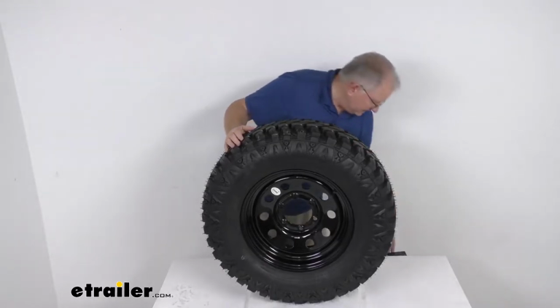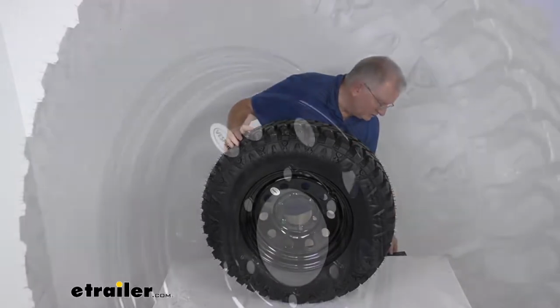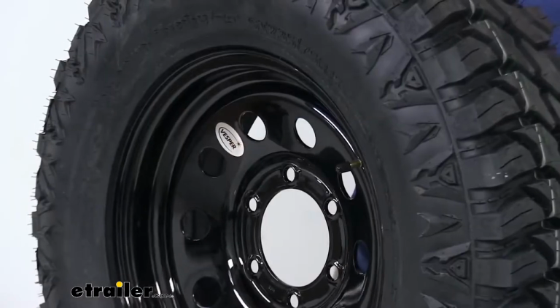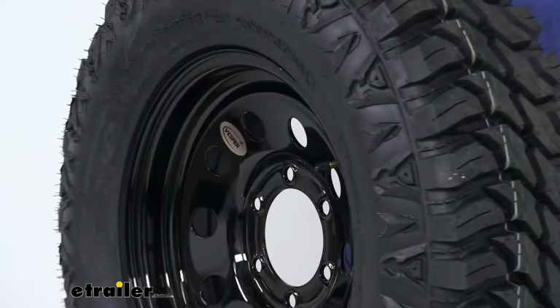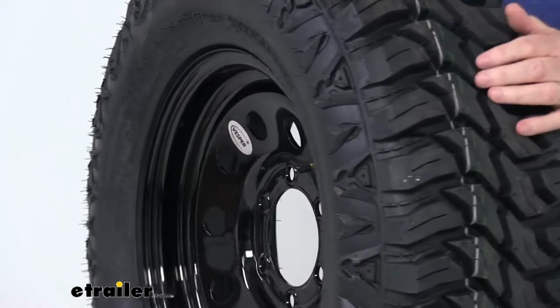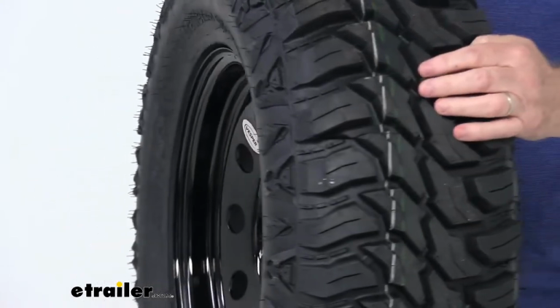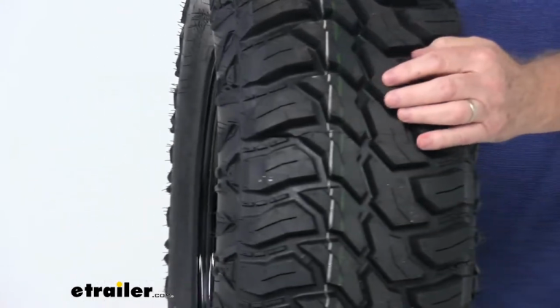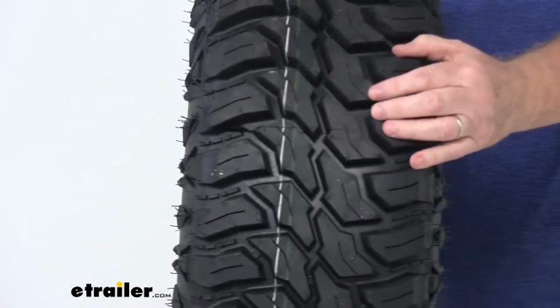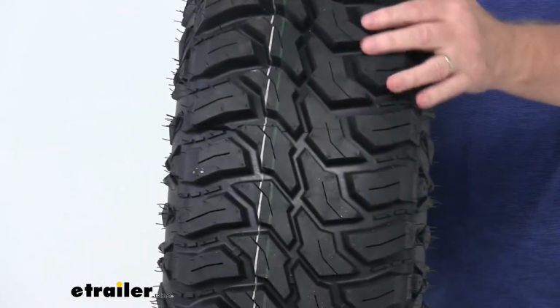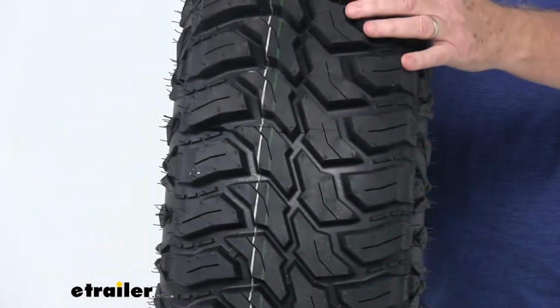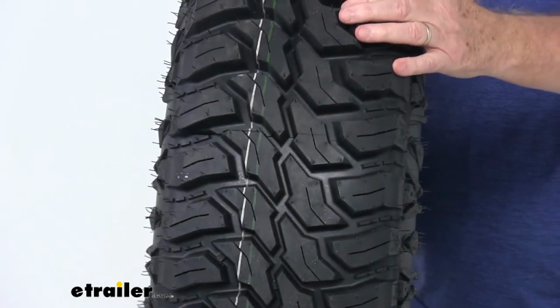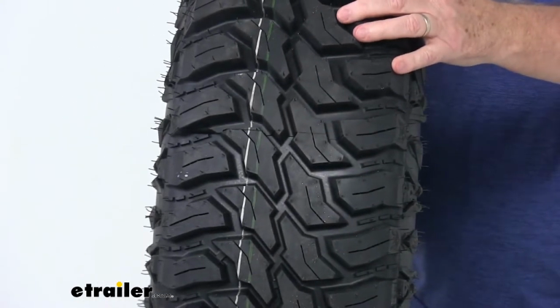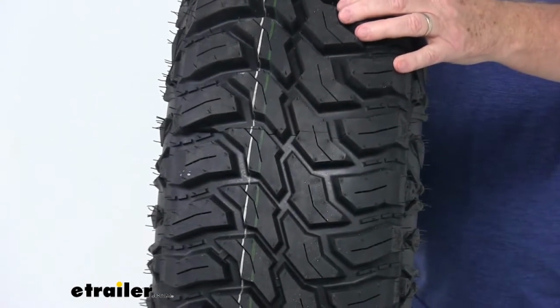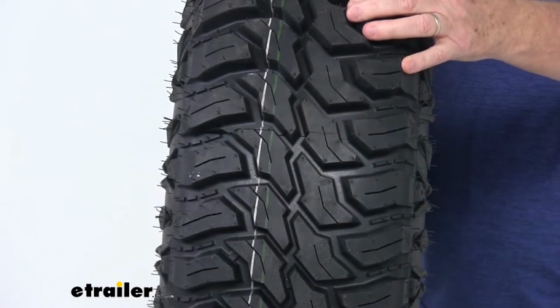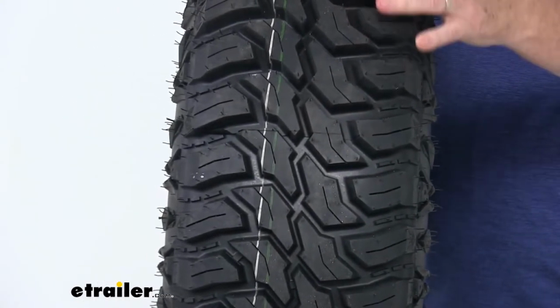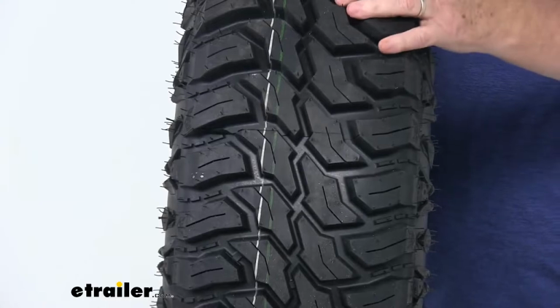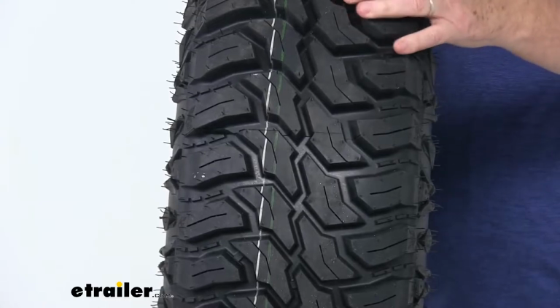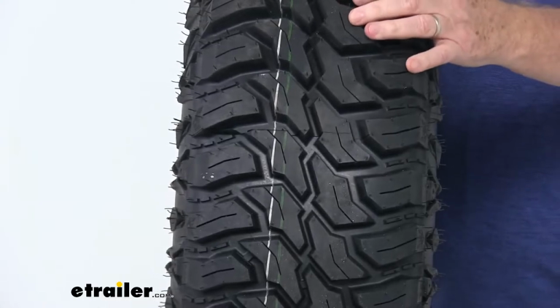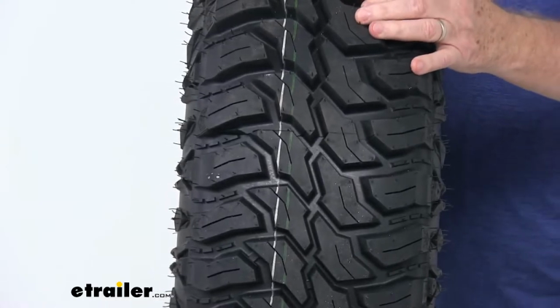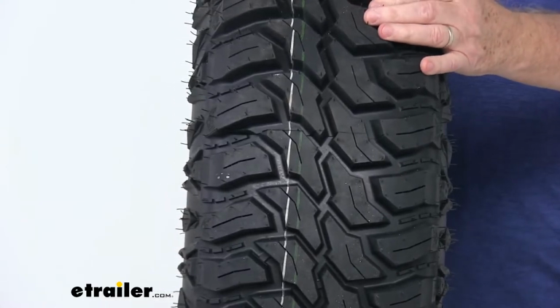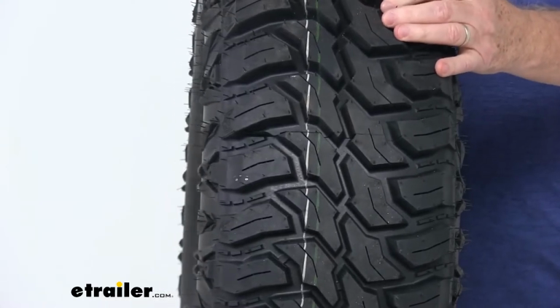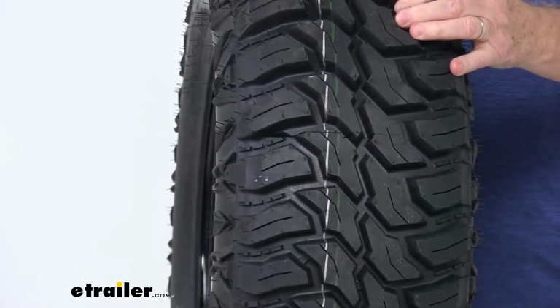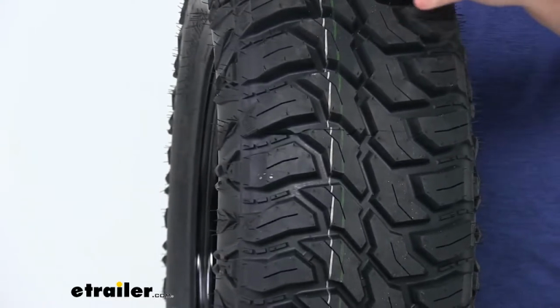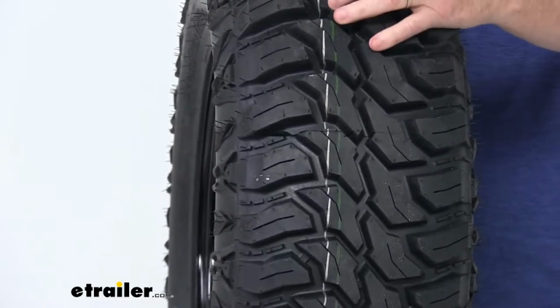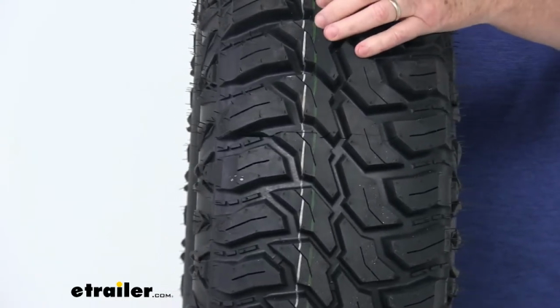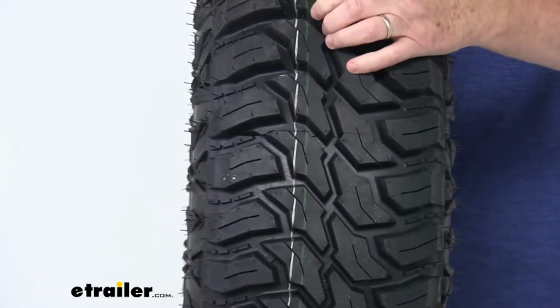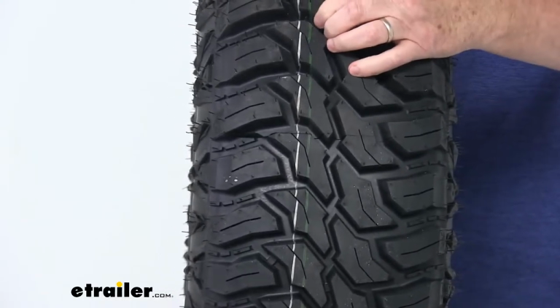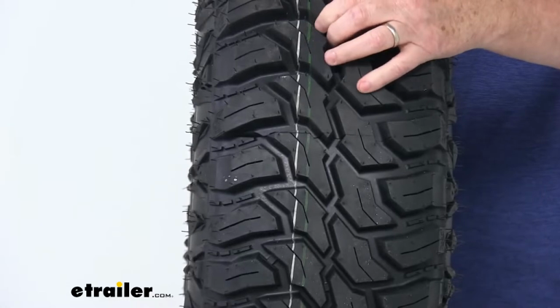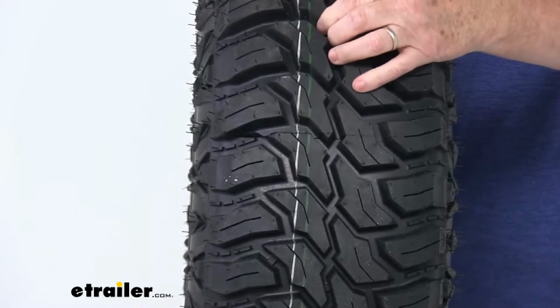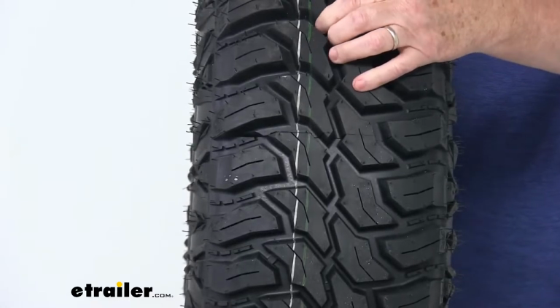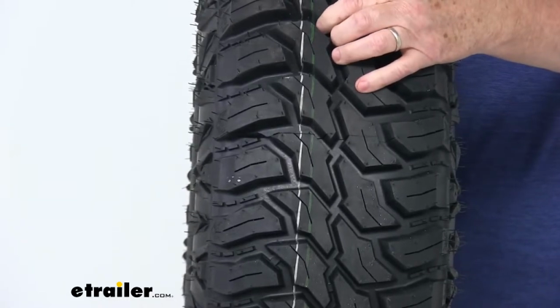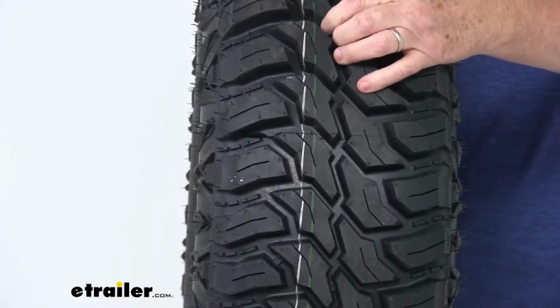It has a nice deep rugged tread on it. This will help channel mud and water away from the tire to improve traction during wet, snowy, or icy conditions. It has a very deep tread depth of 18/32nds of an inch.